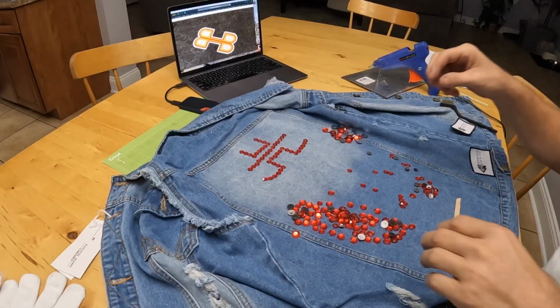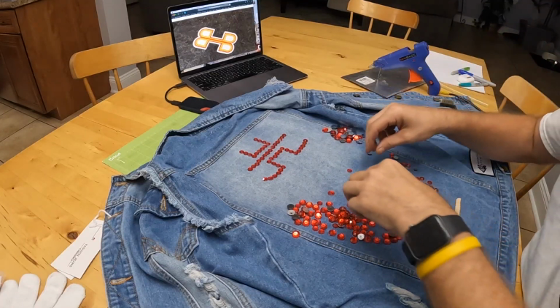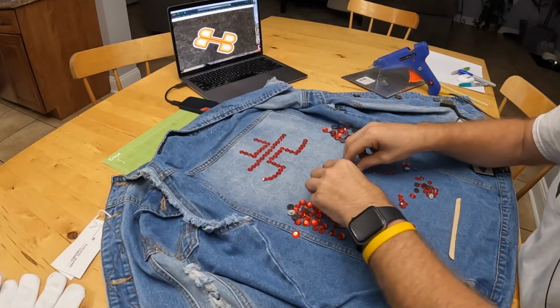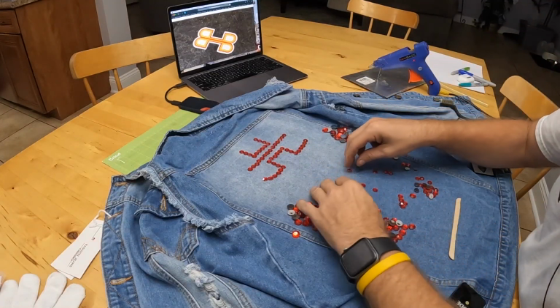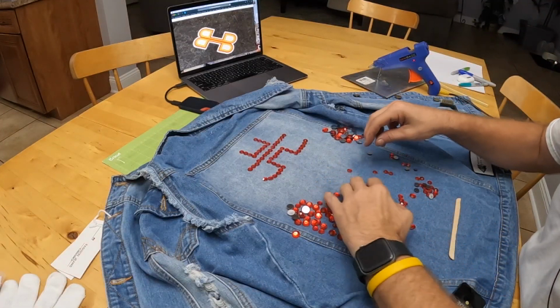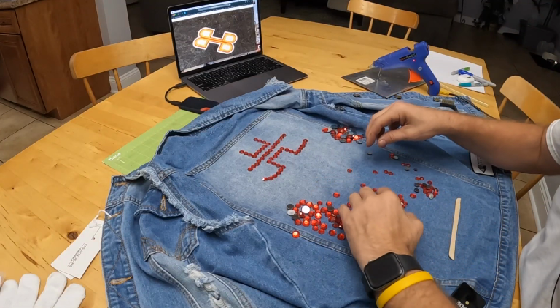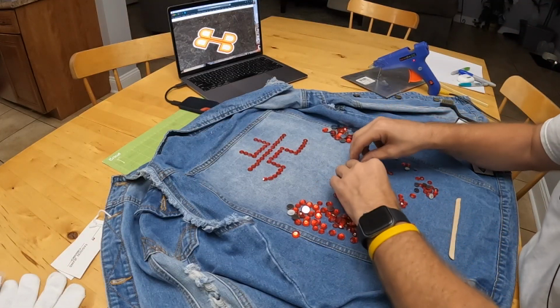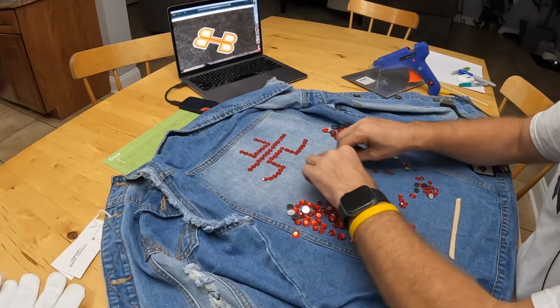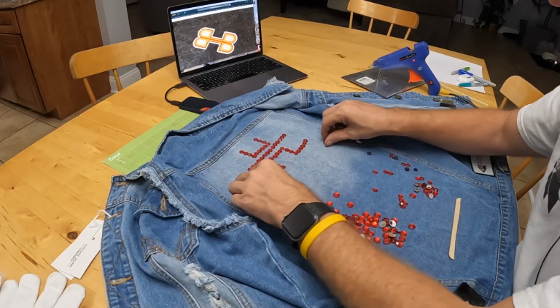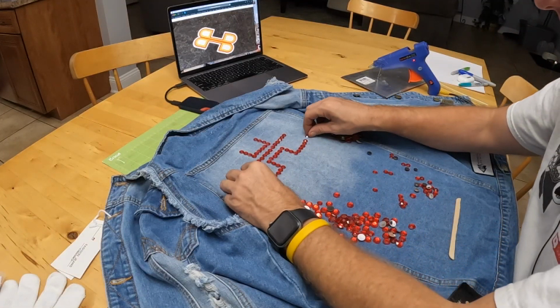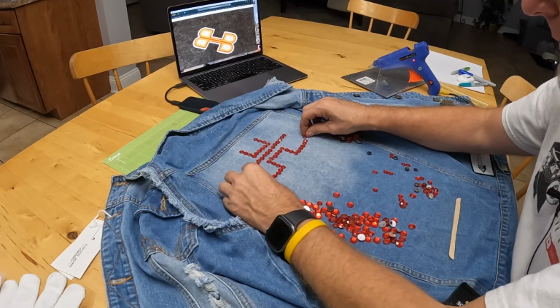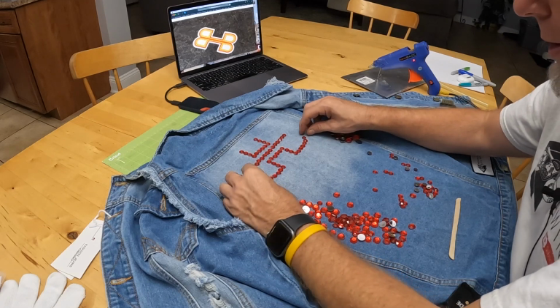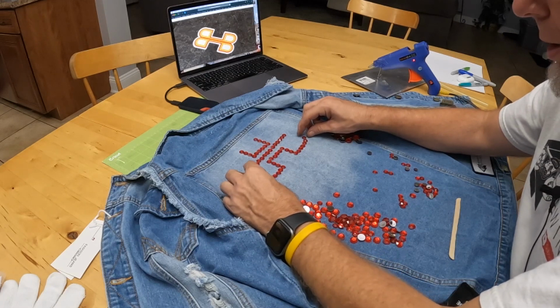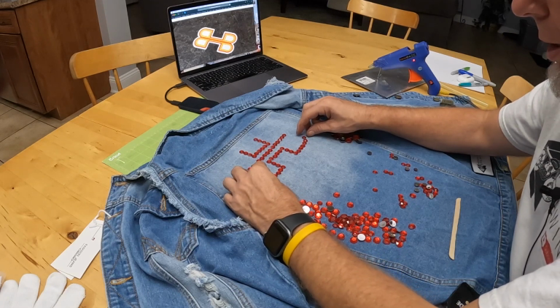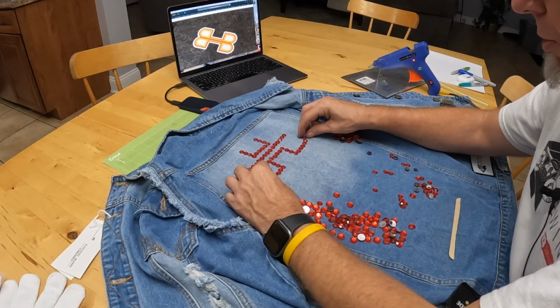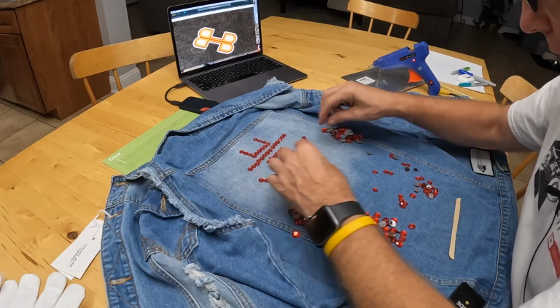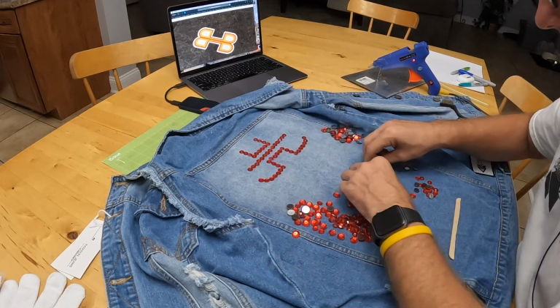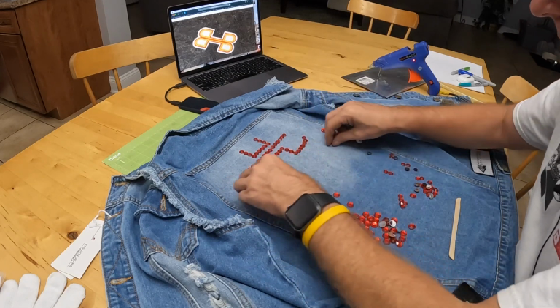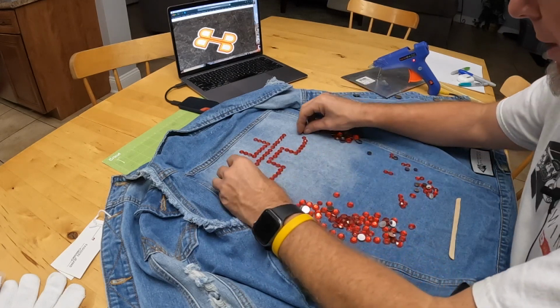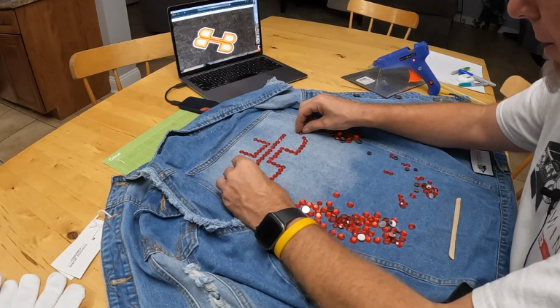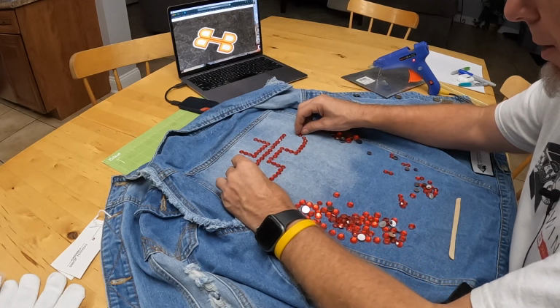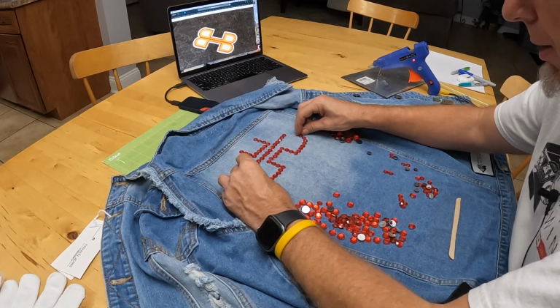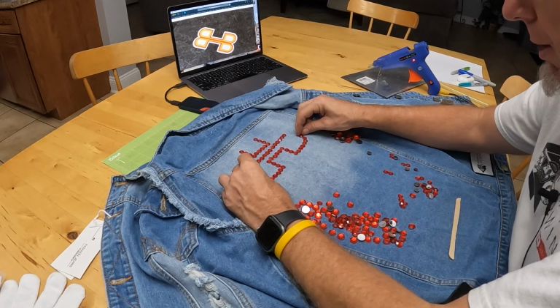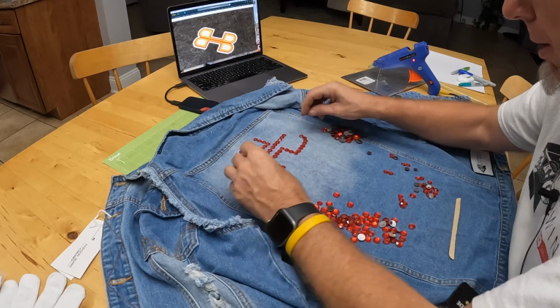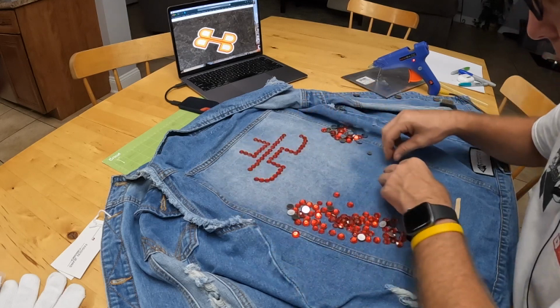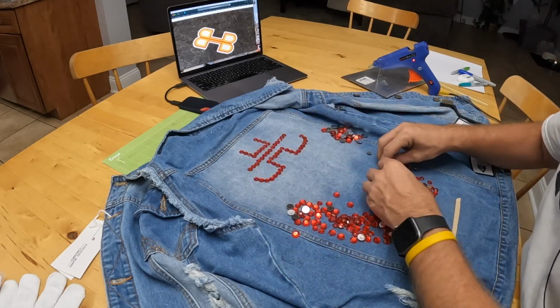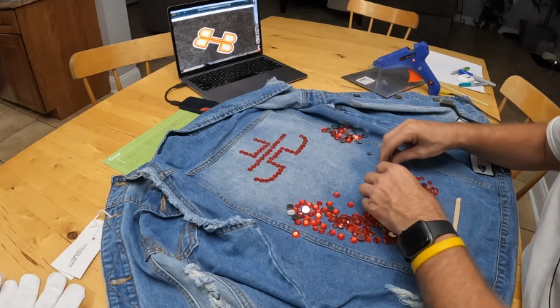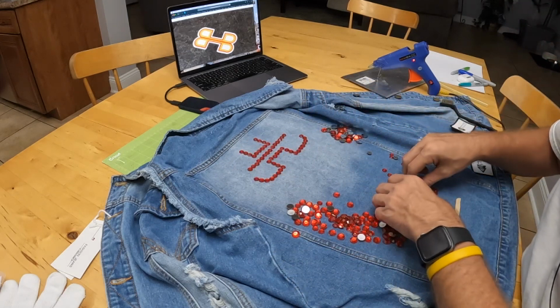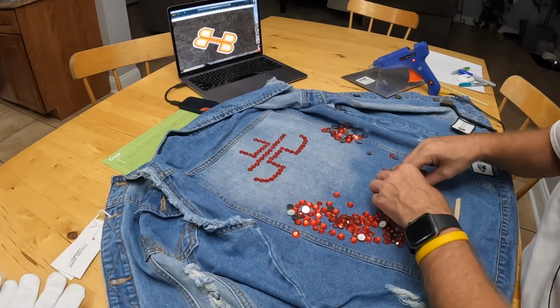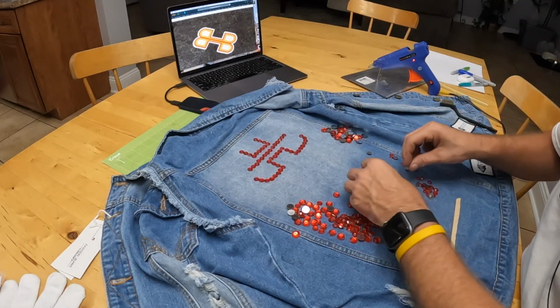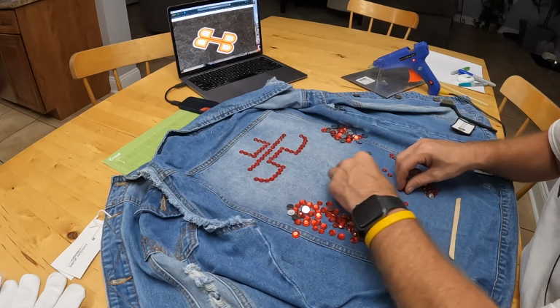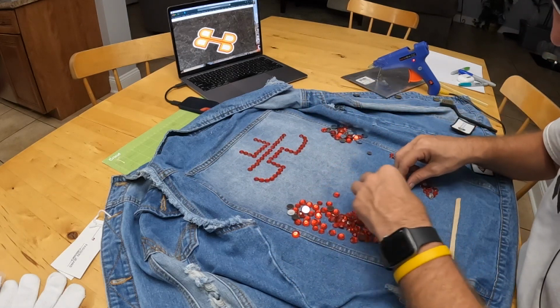Contrary to popular belief, I've never done anything like this before, but I'm just trying to lay out these guys as evenly as possible.